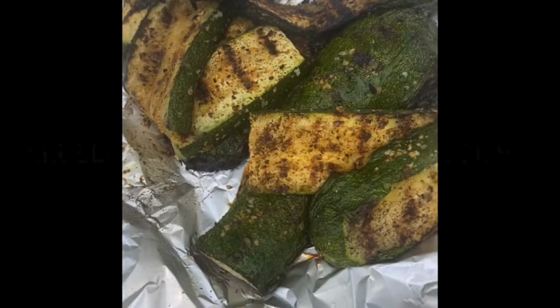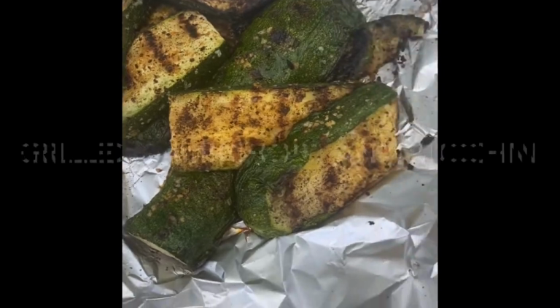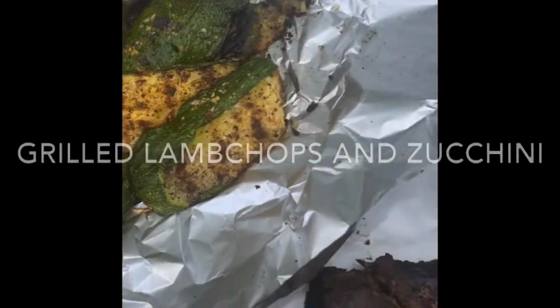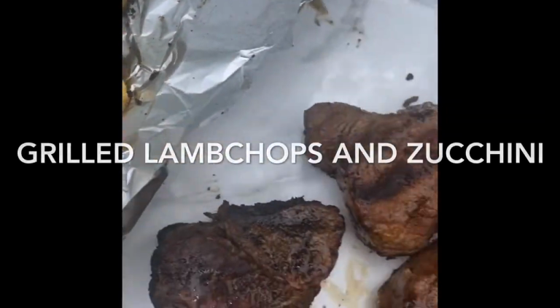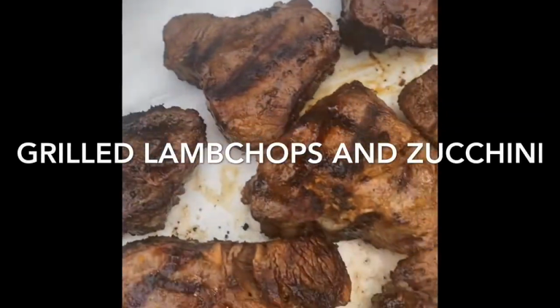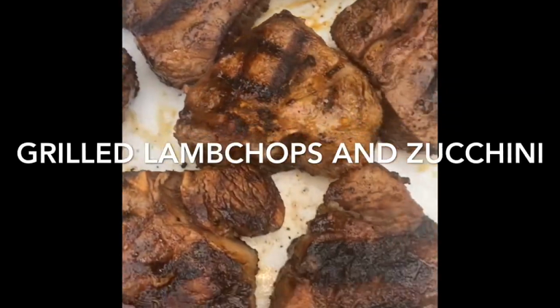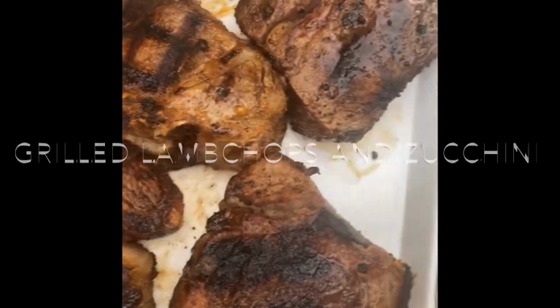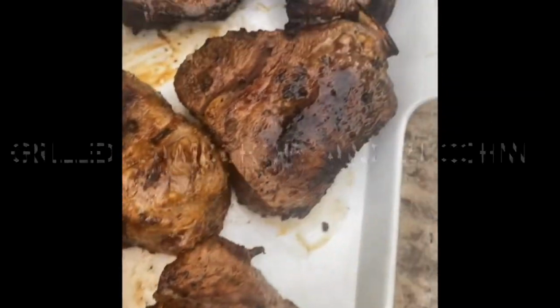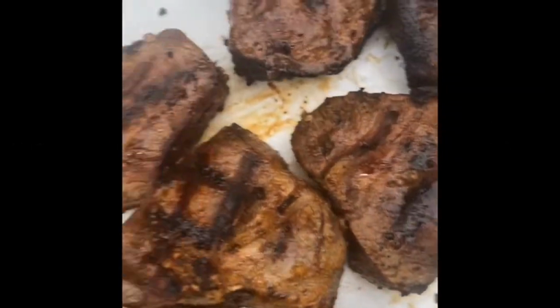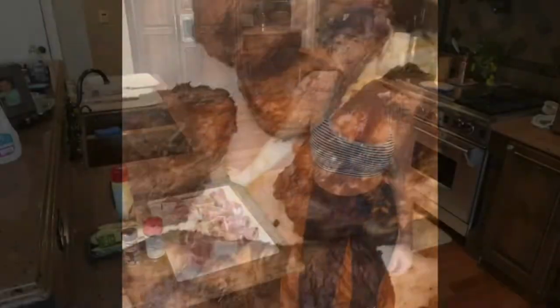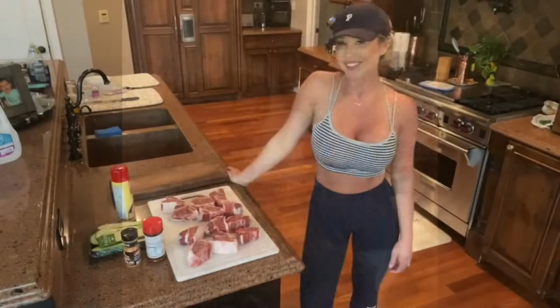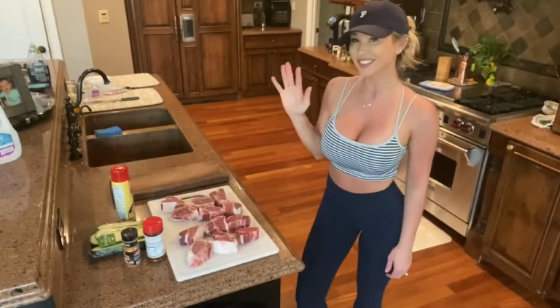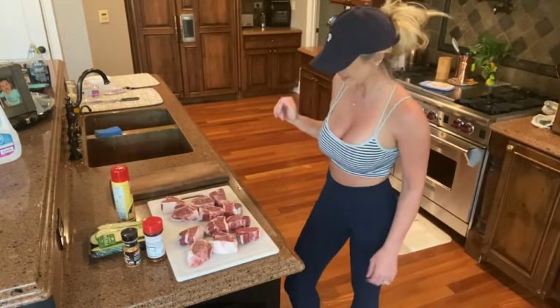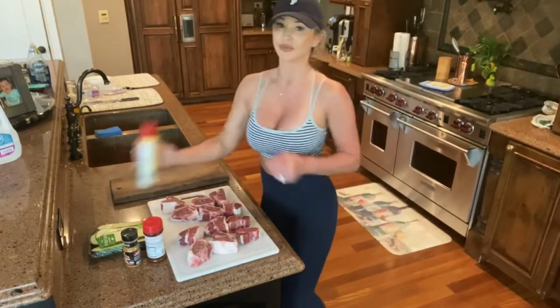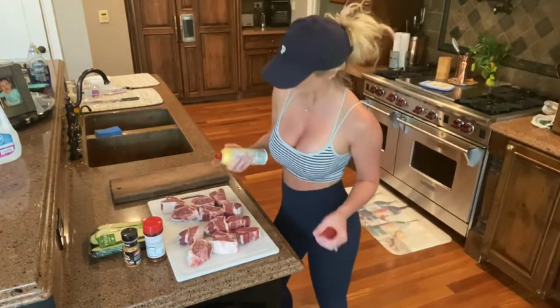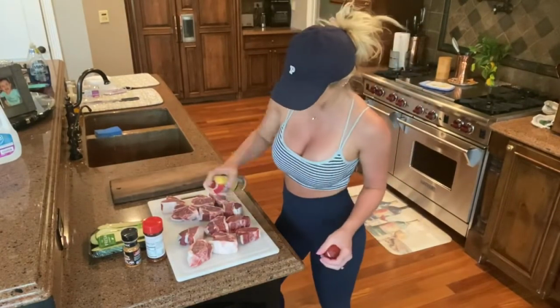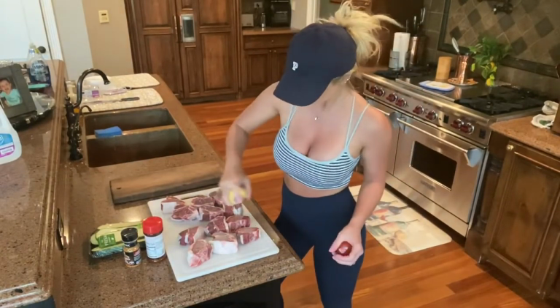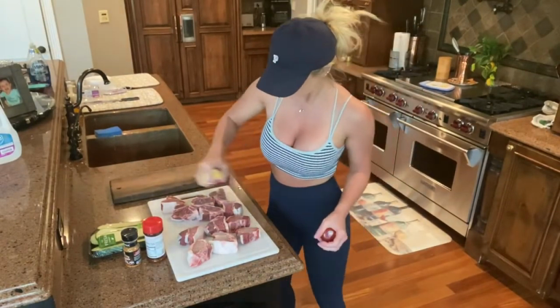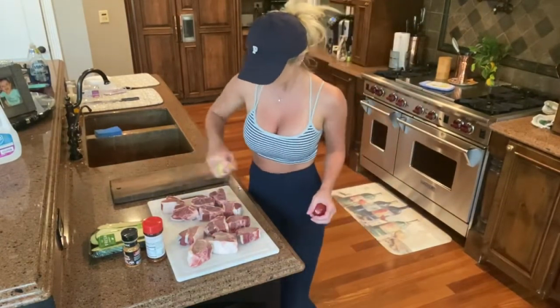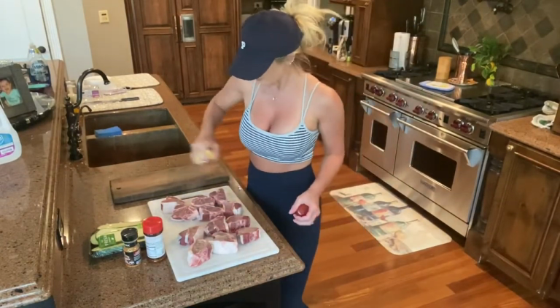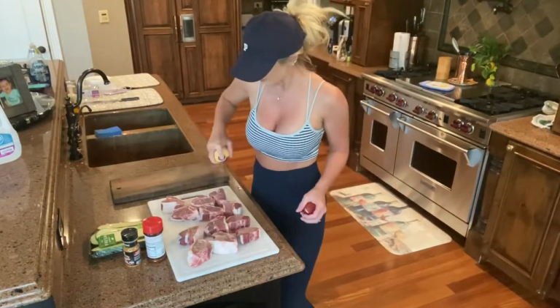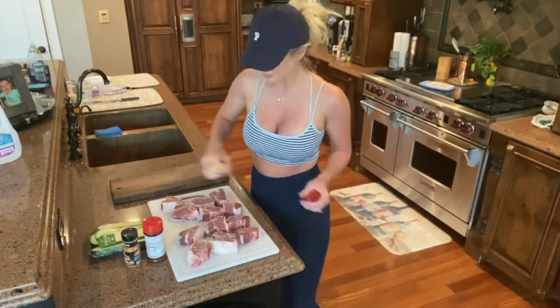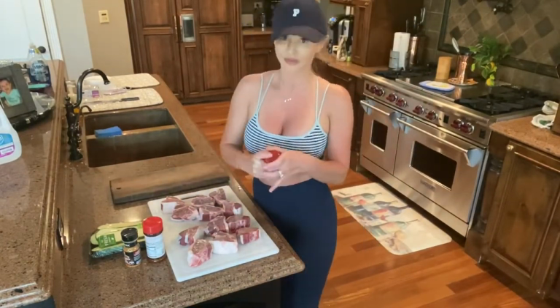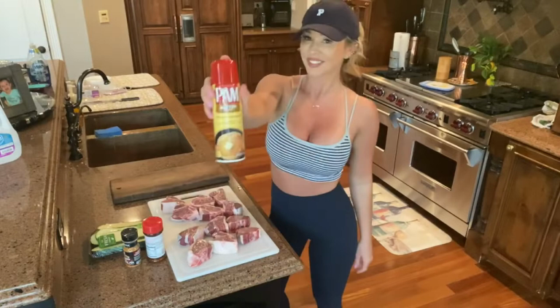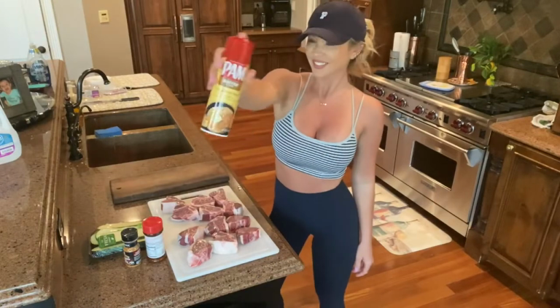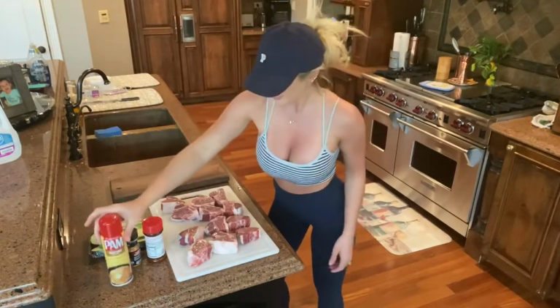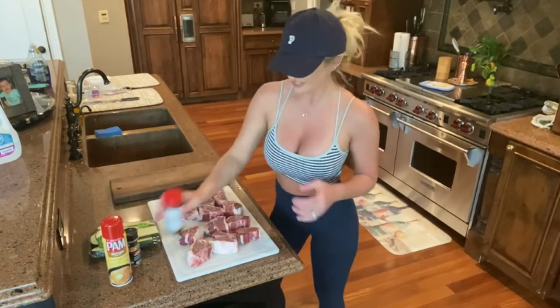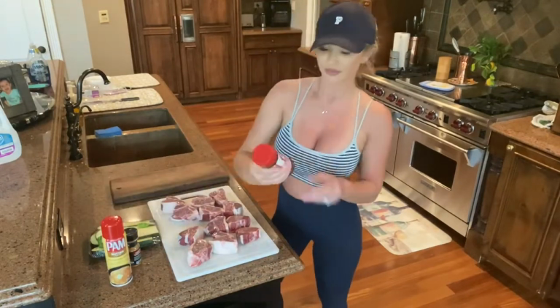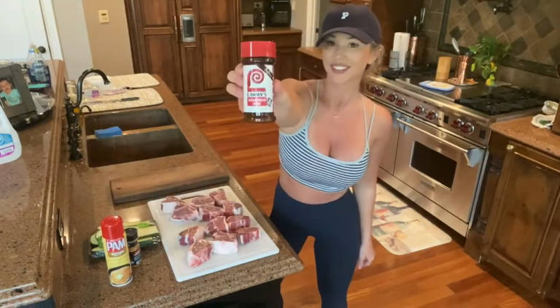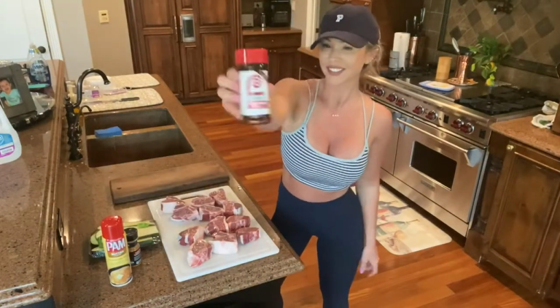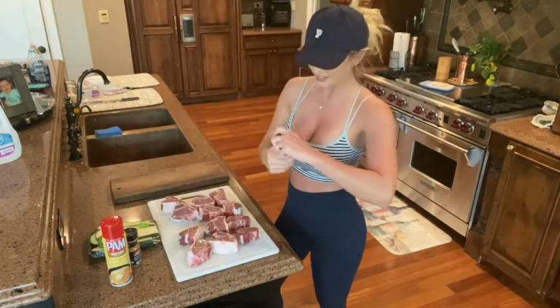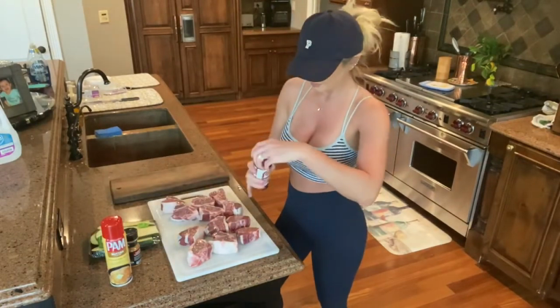Hey everybody, welcome back to my channel! Today I'll be showing you how I make grilled lamb chops and grilled zucchini. Please like this video, subscribe to my channel, and share with your friends.